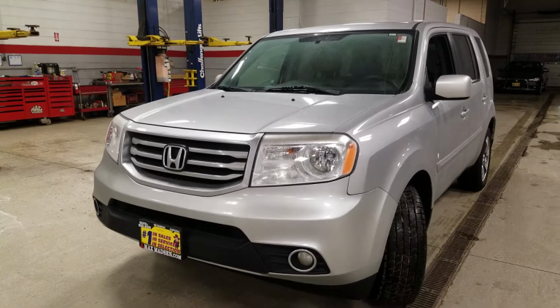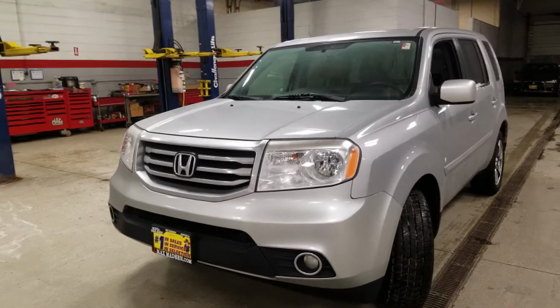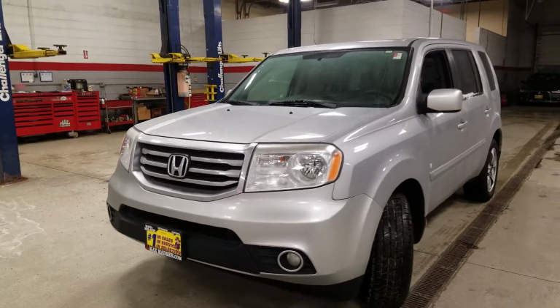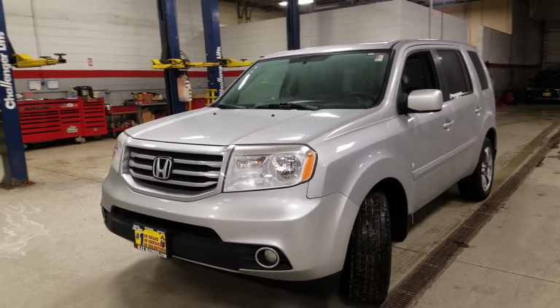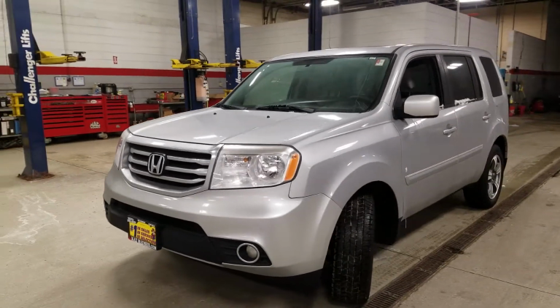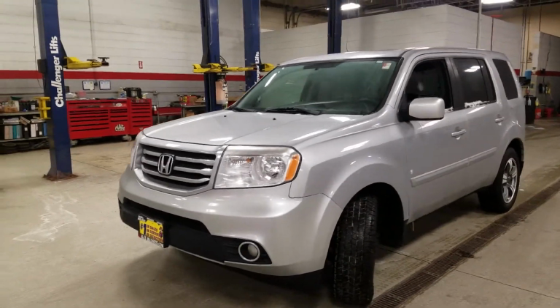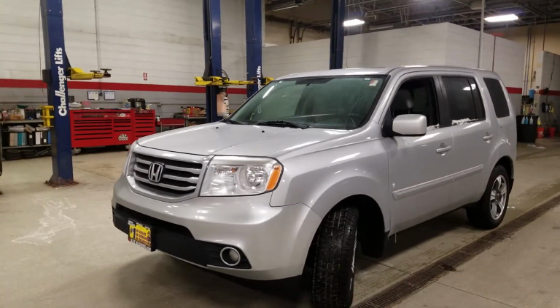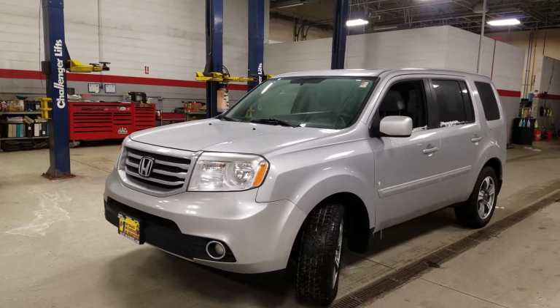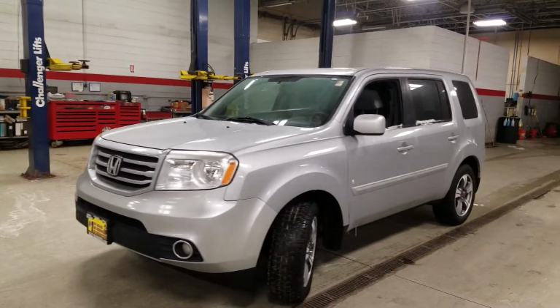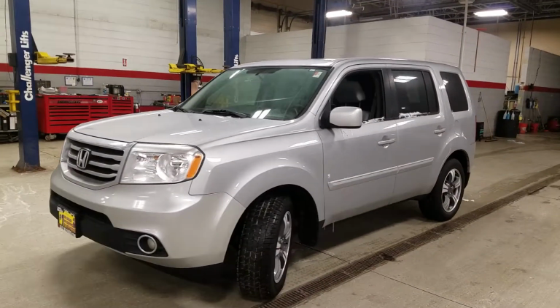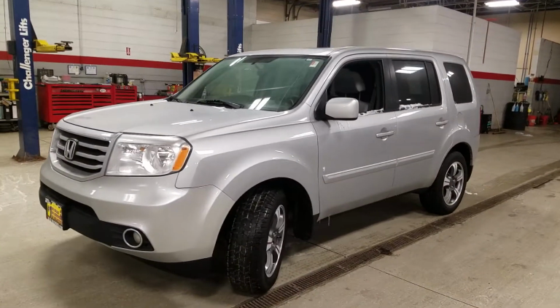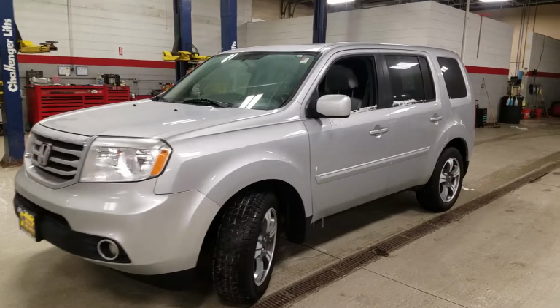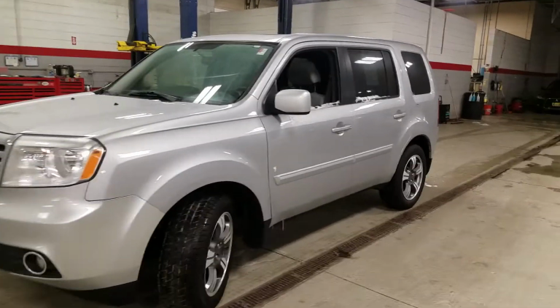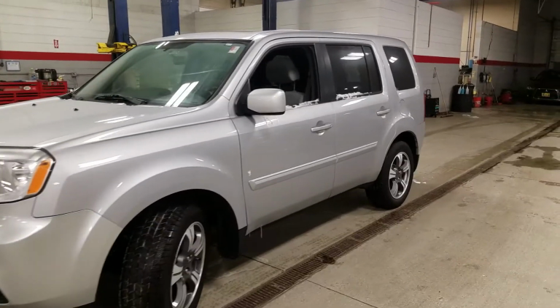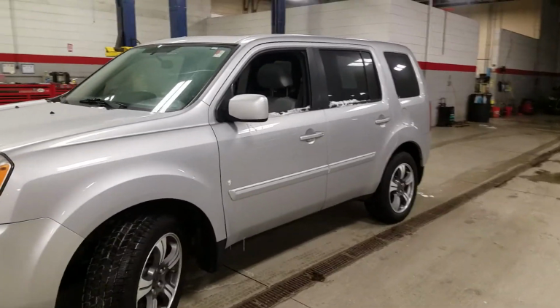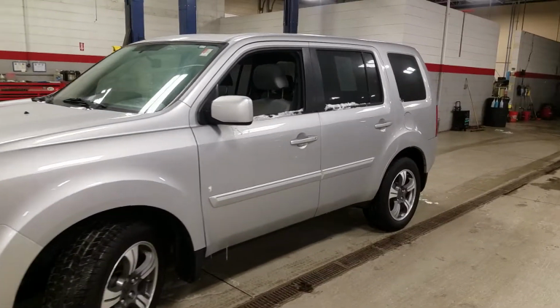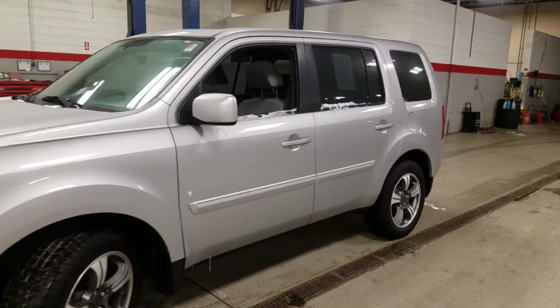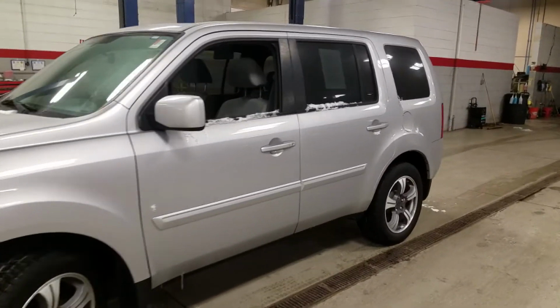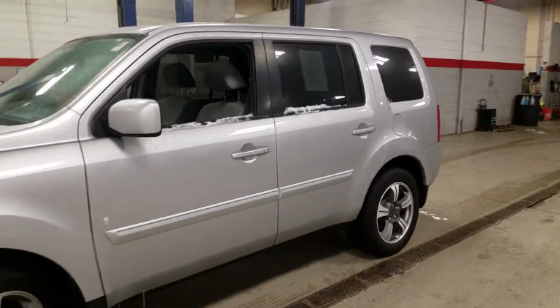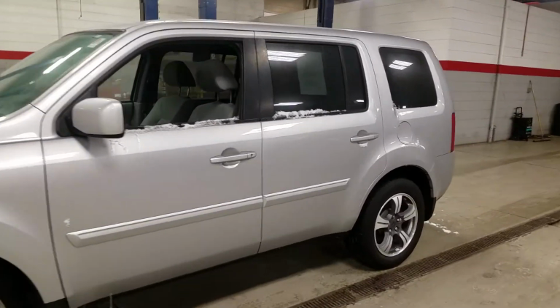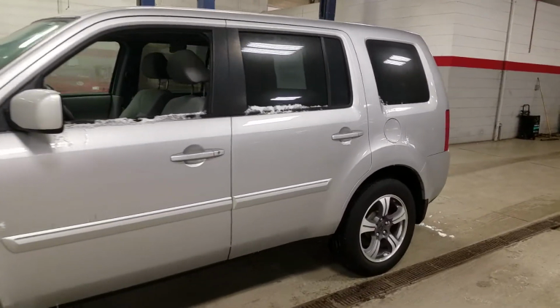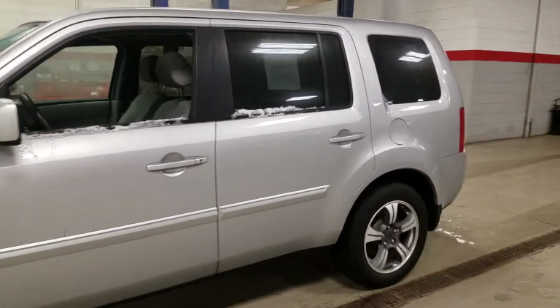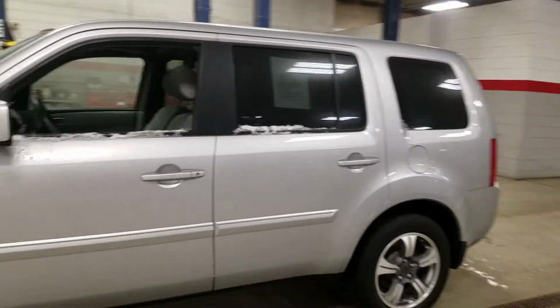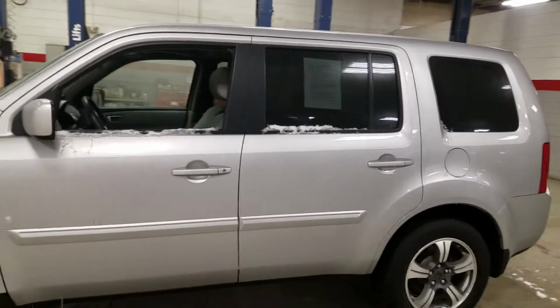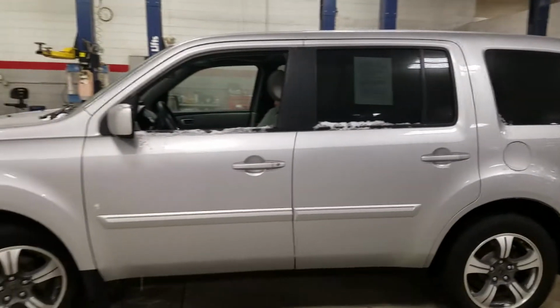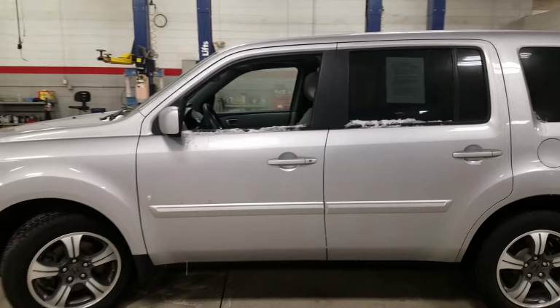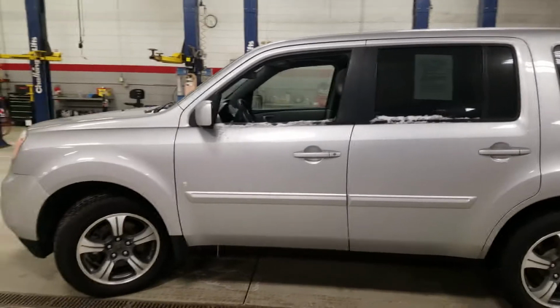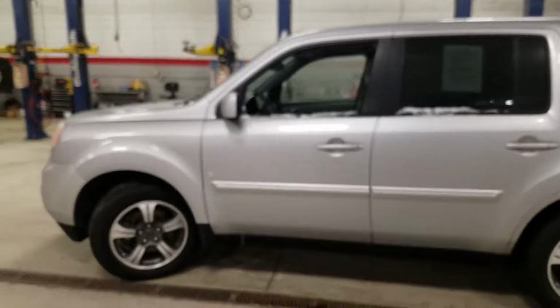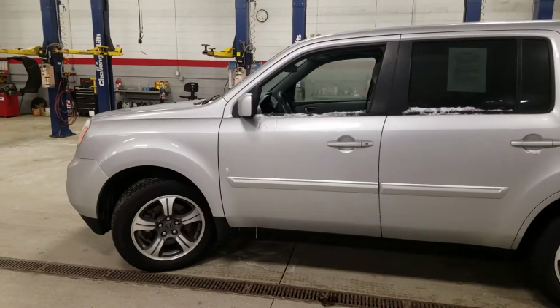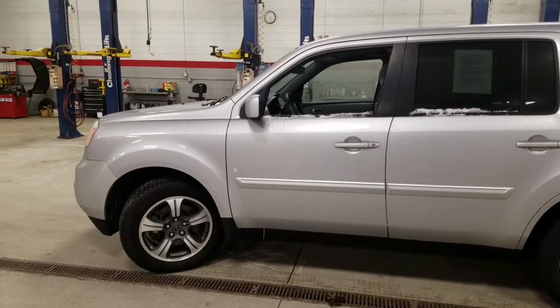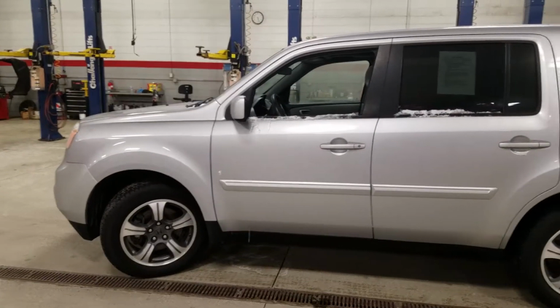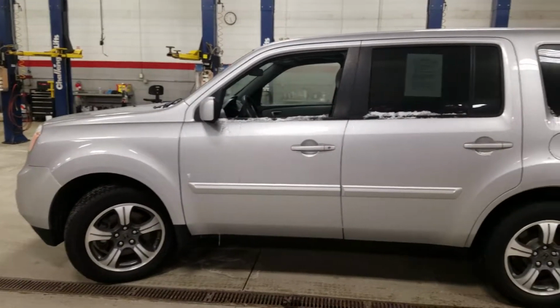Hello again, this is George here with Max Mattson Aurora Mitsubishi with the 2015 Honda Pilot. I just wanted to give you a better idea of the vehicle and show you that it's still available.